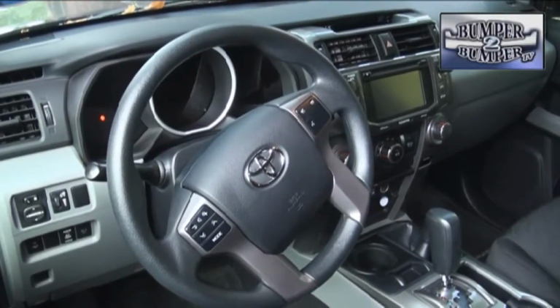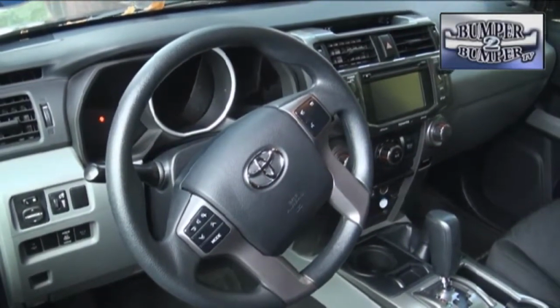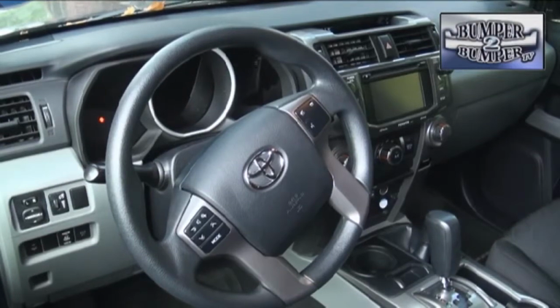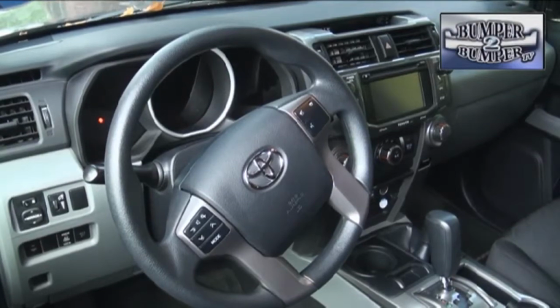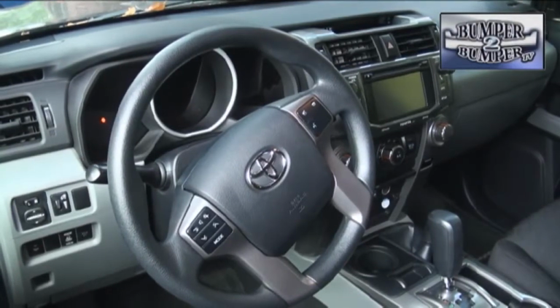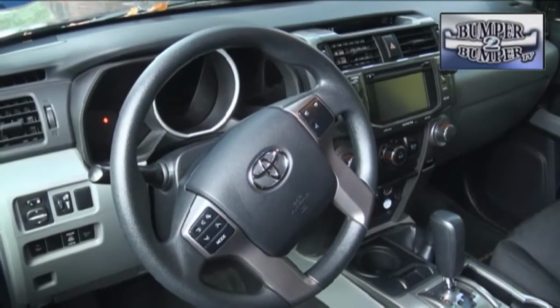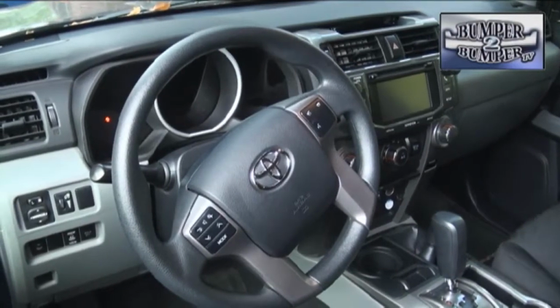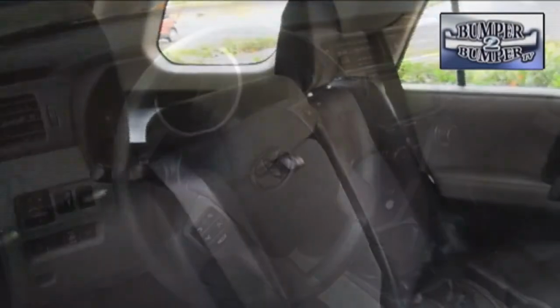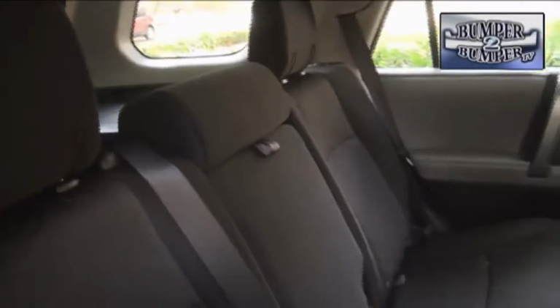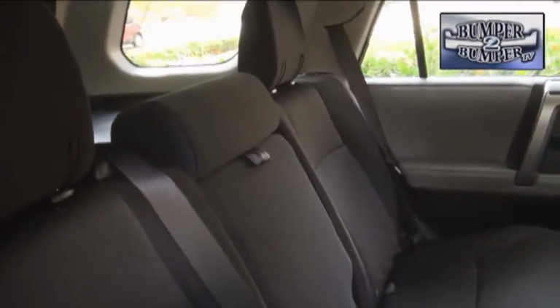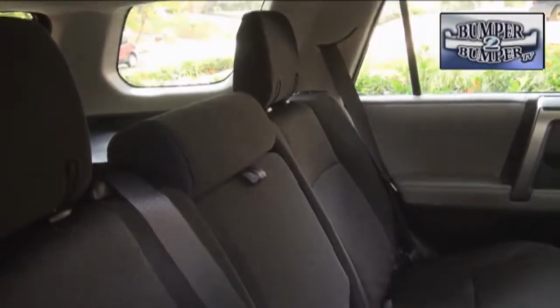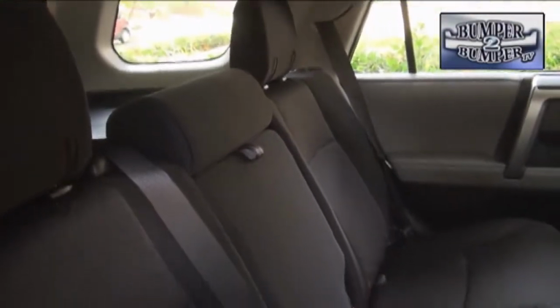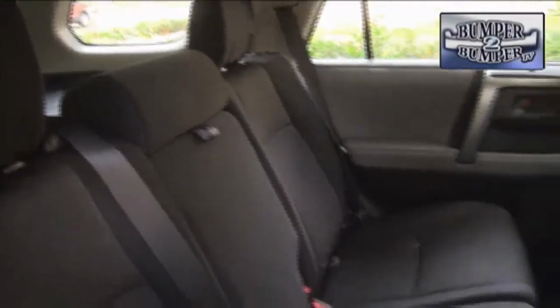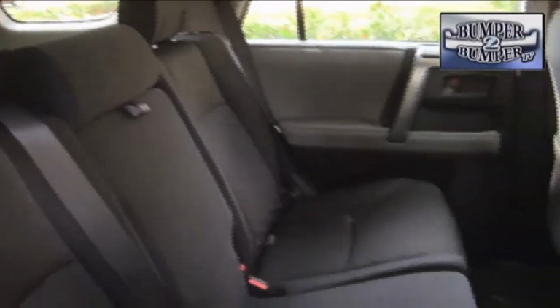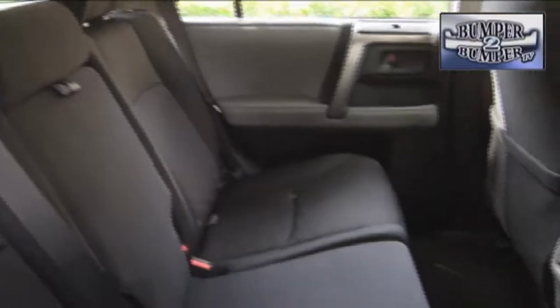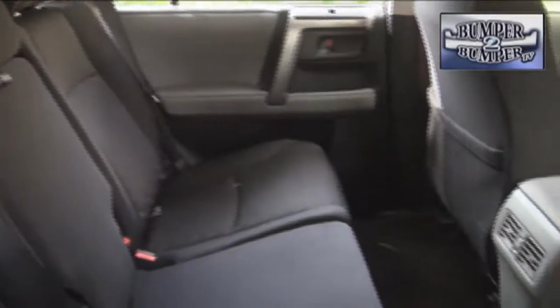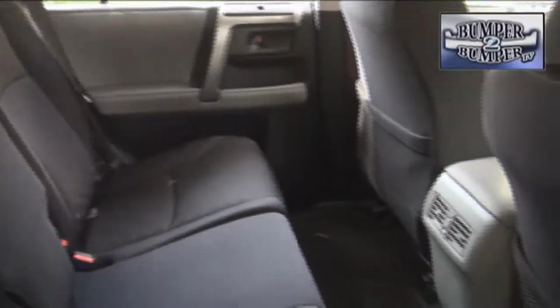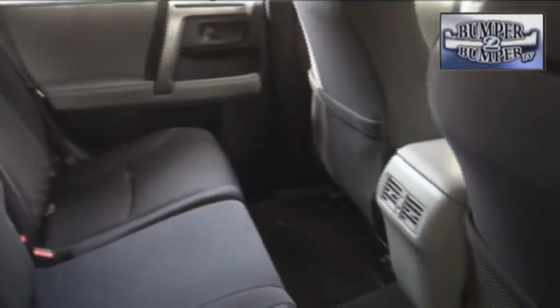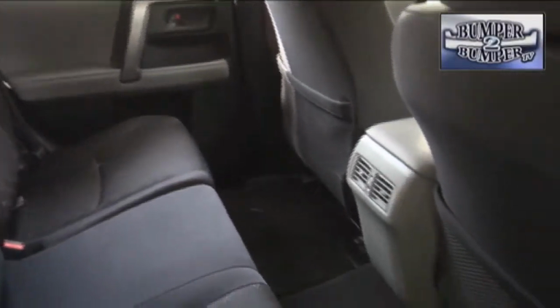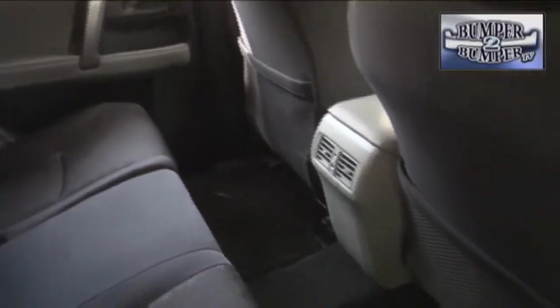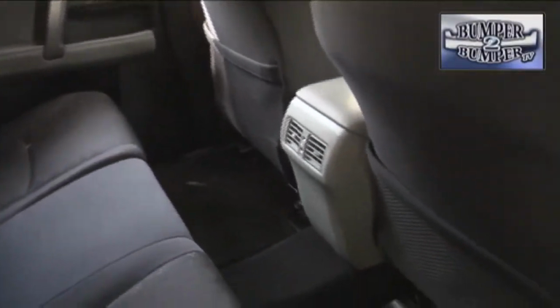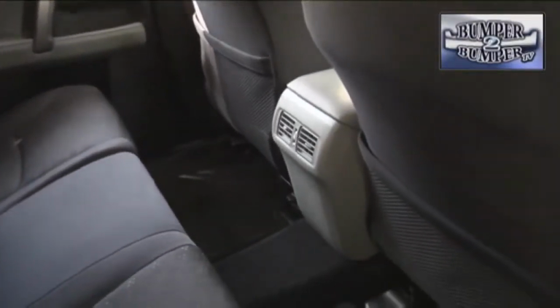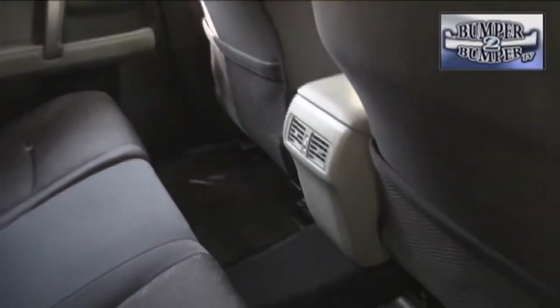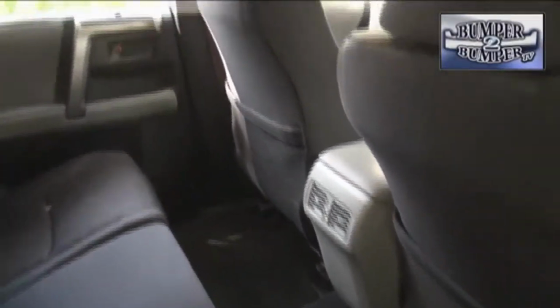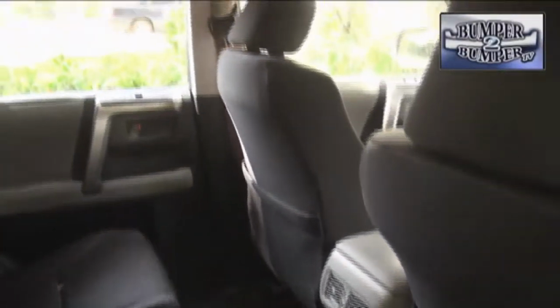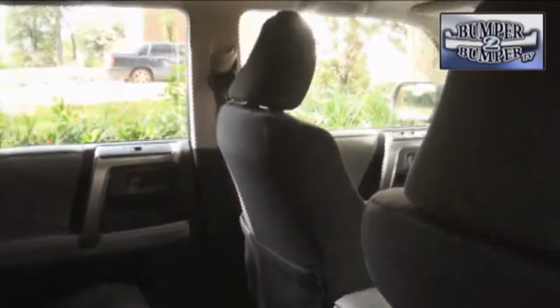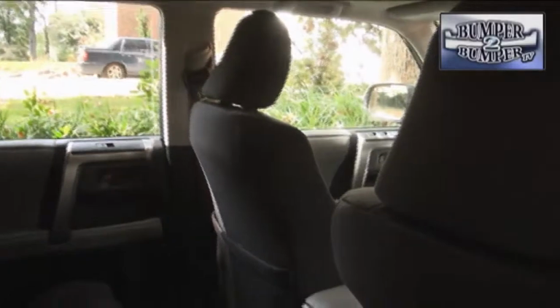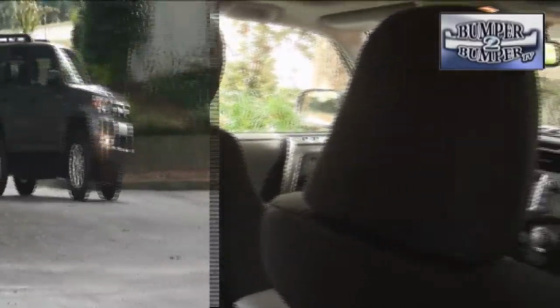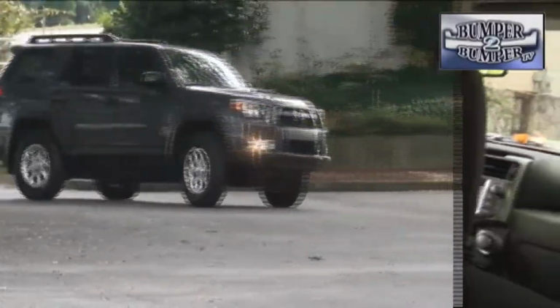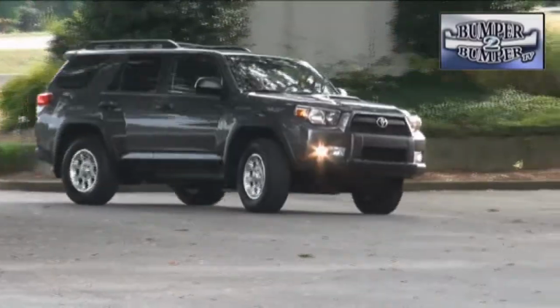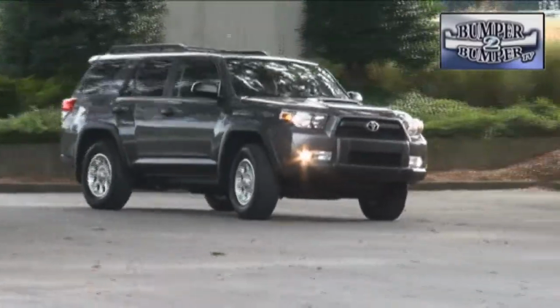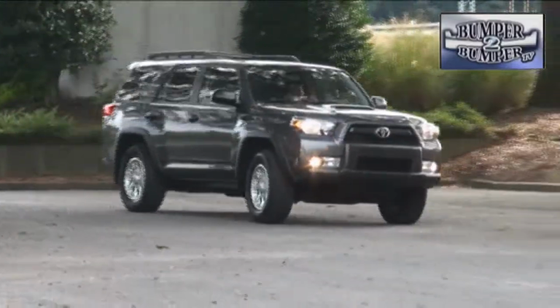Front seat passengers enjoy a personal cockpit experience with every control less than an arm's length away. As for the second row, there's enough footwell space to avoid a feeling of claustrophobia. For the third row, only consider it as a cramped alternative to walking.